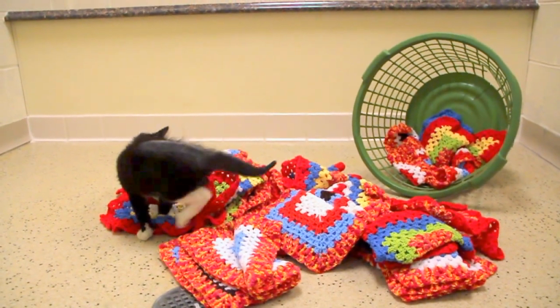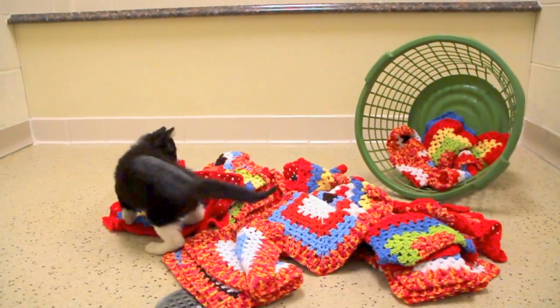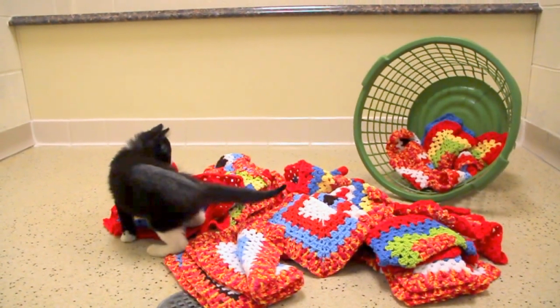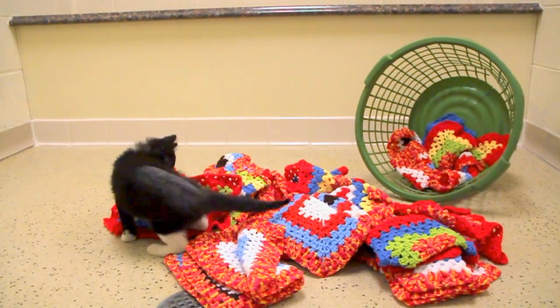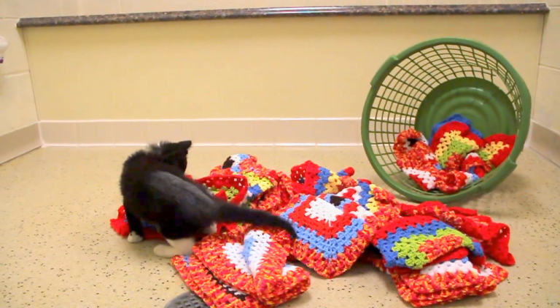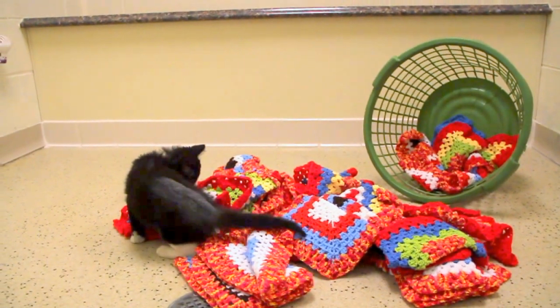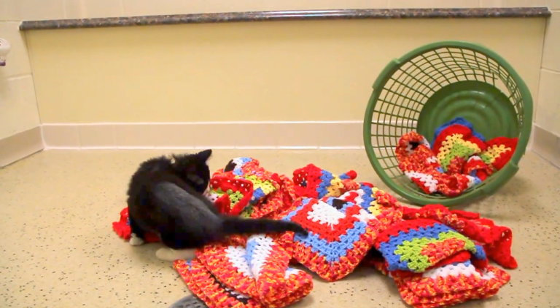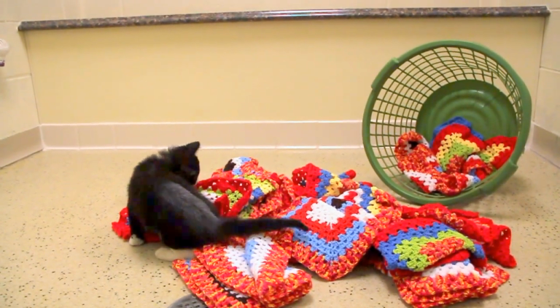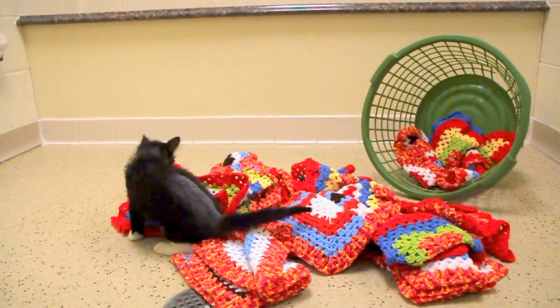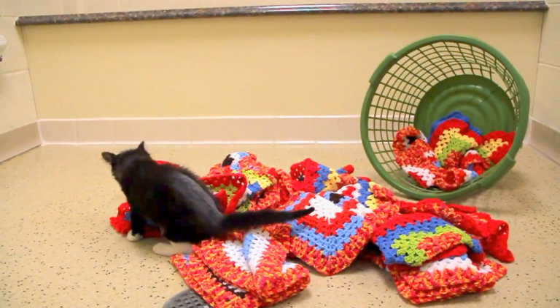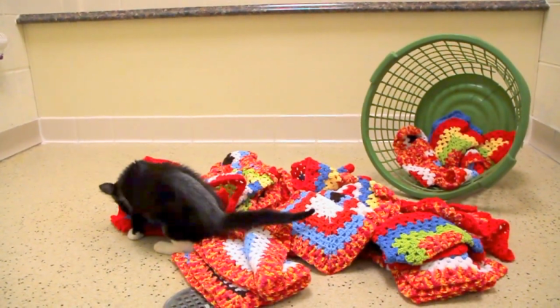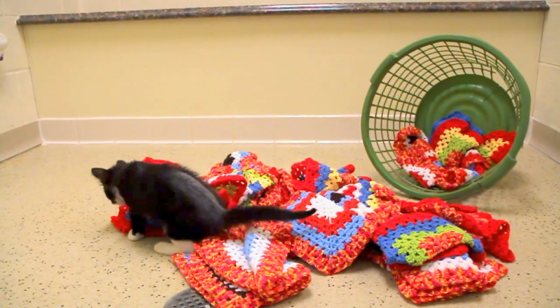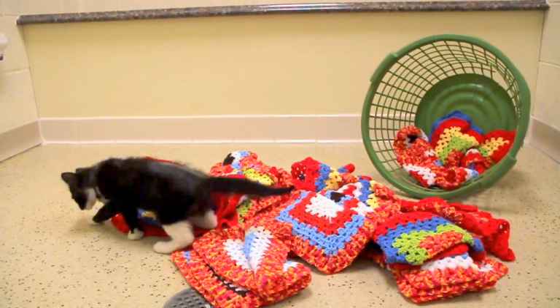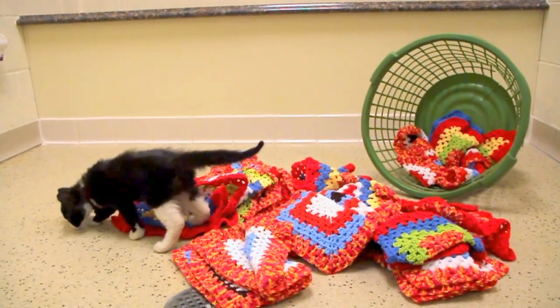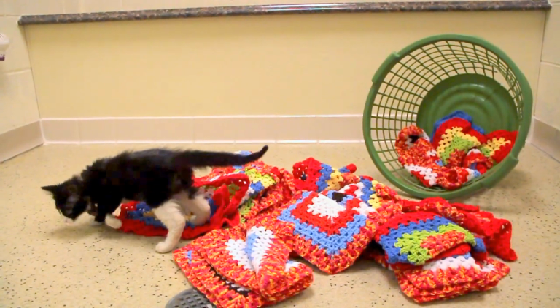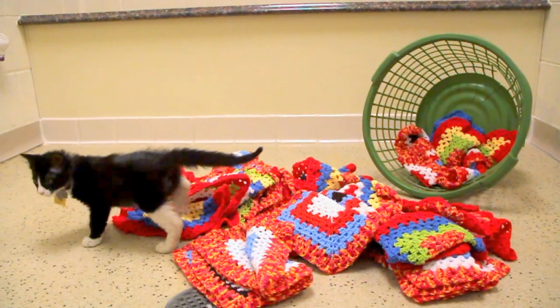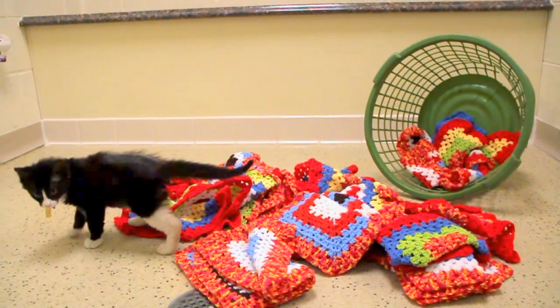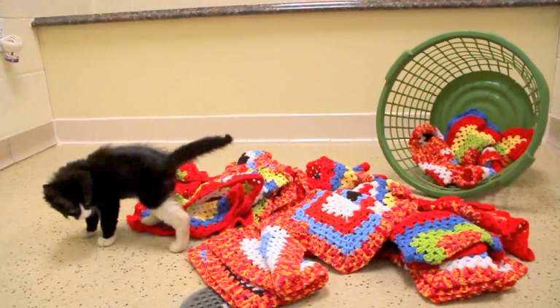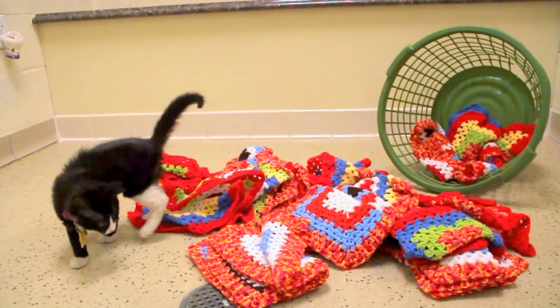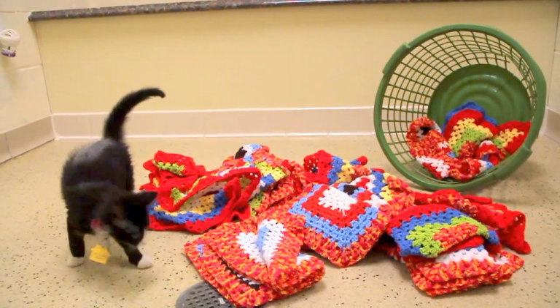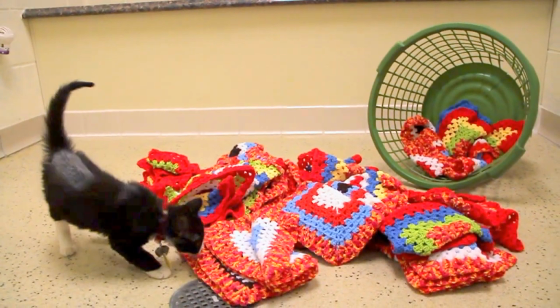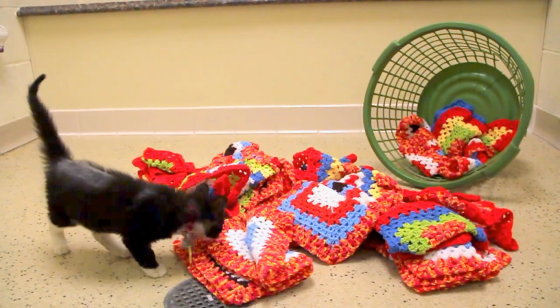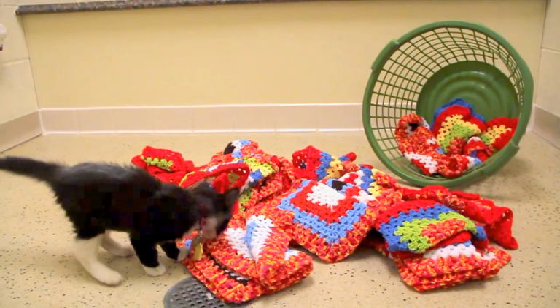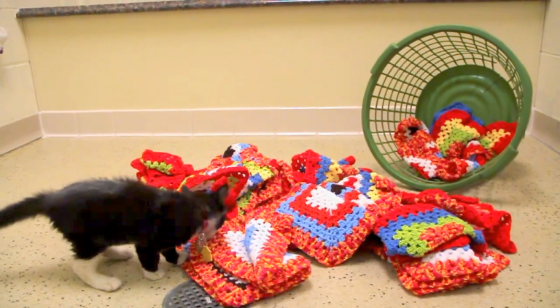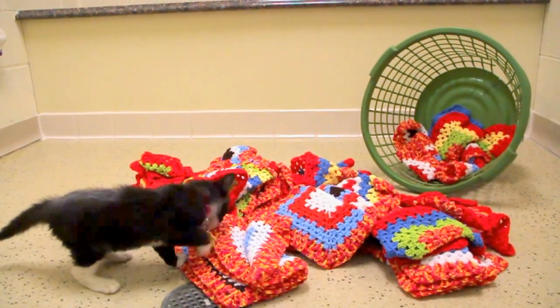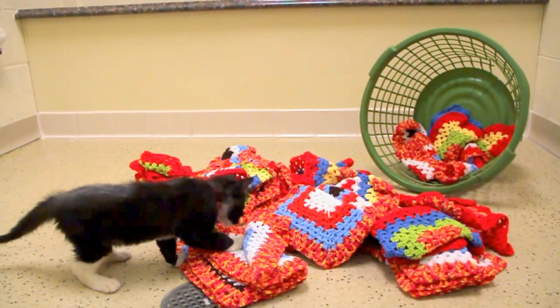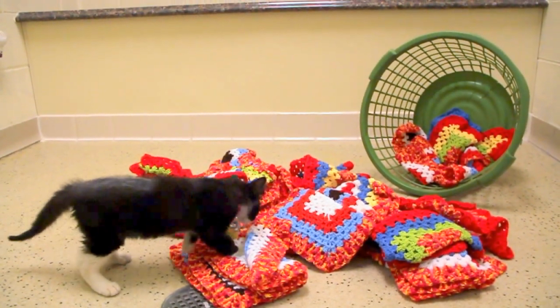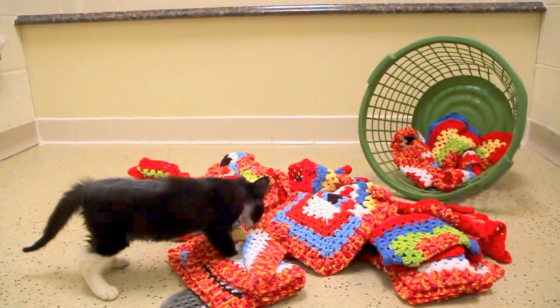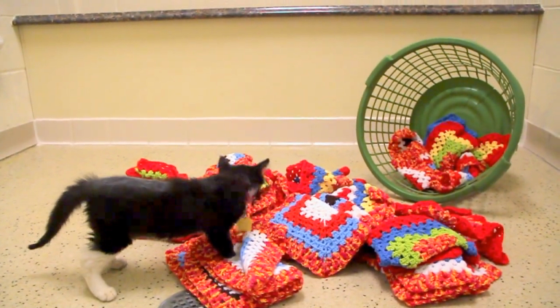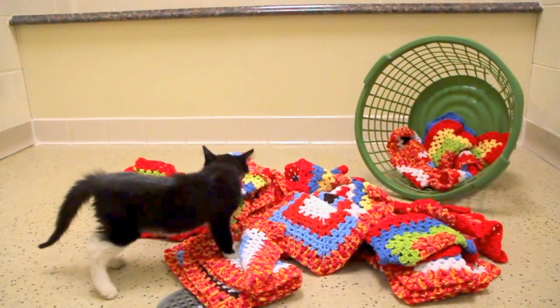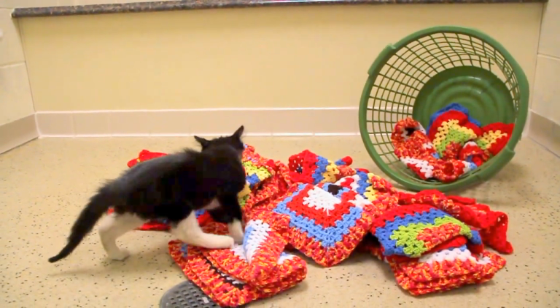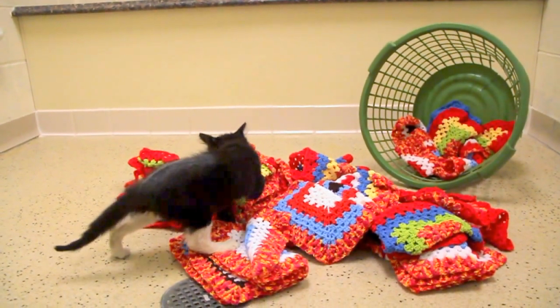They will play with them. We use them so they can sleep on them. And we also allow them to knead them, which is what cats like to do.